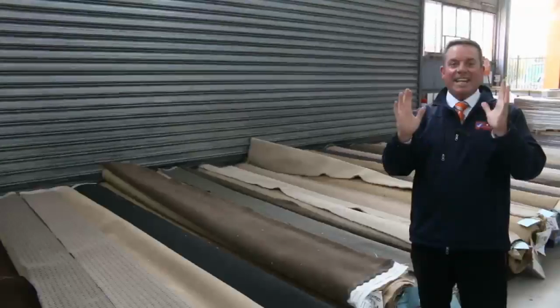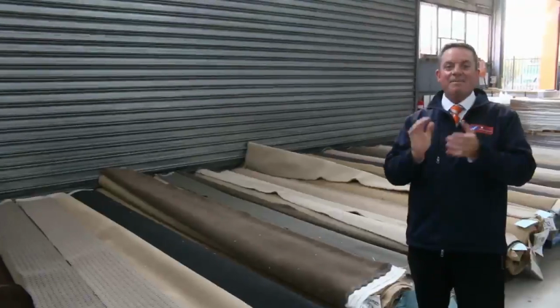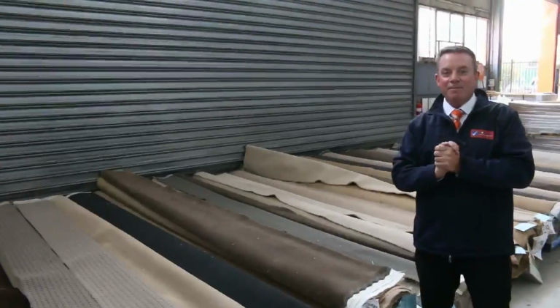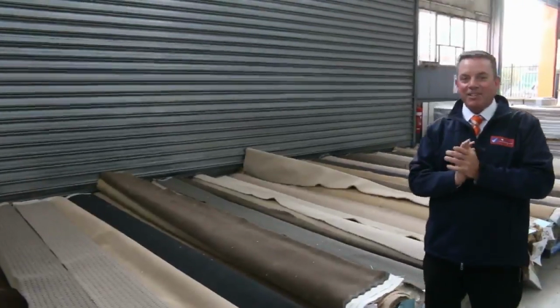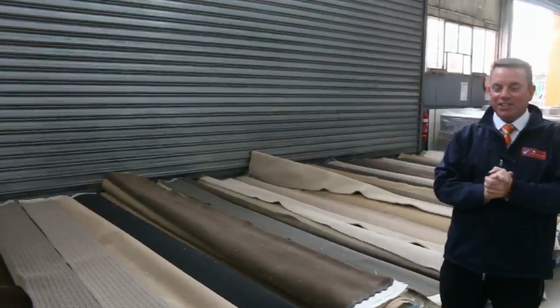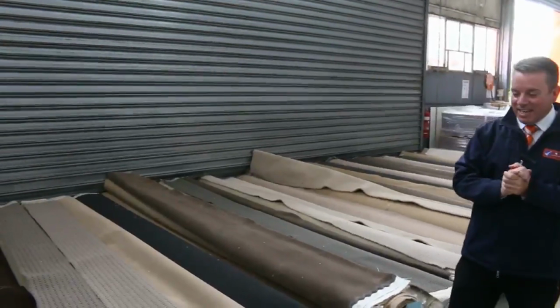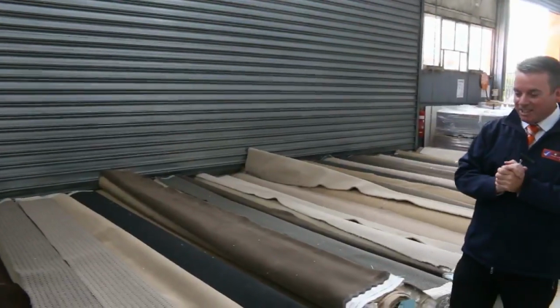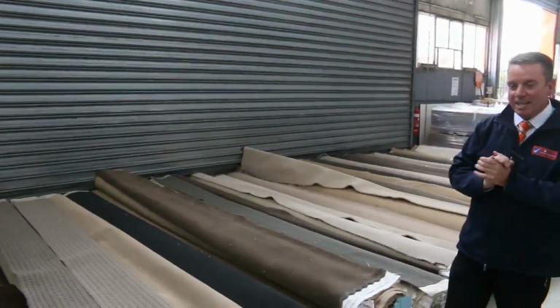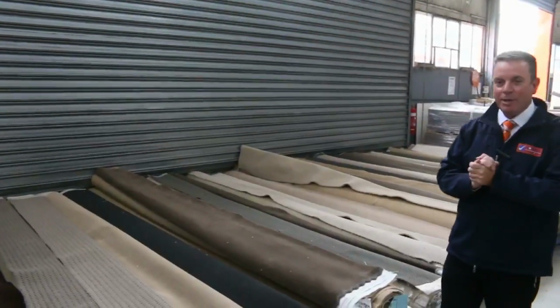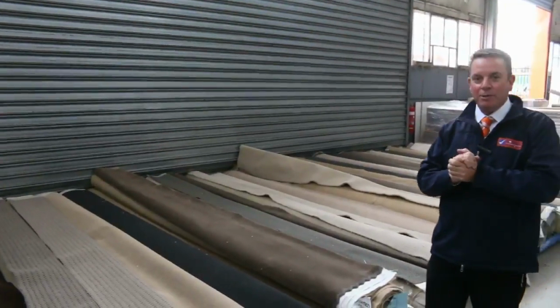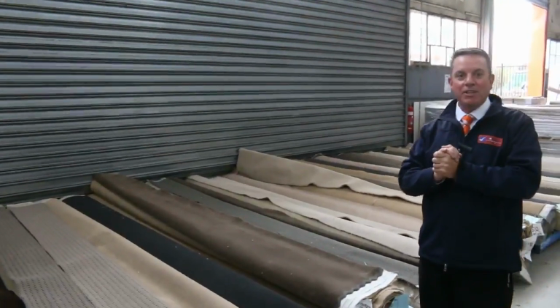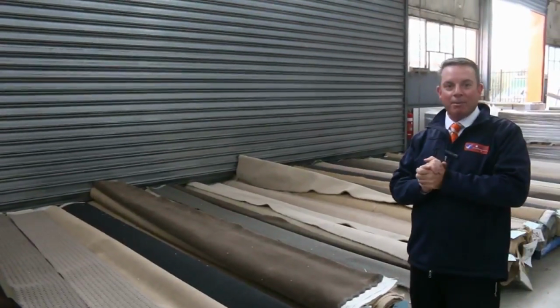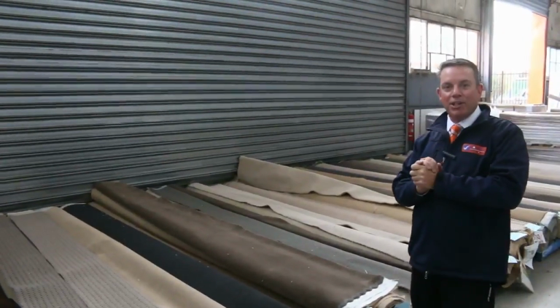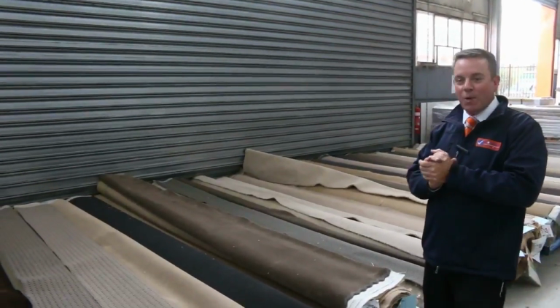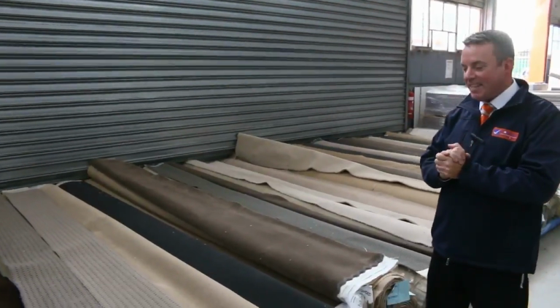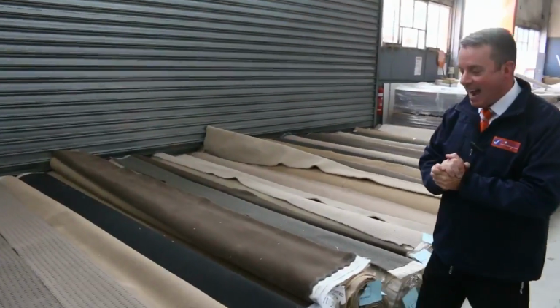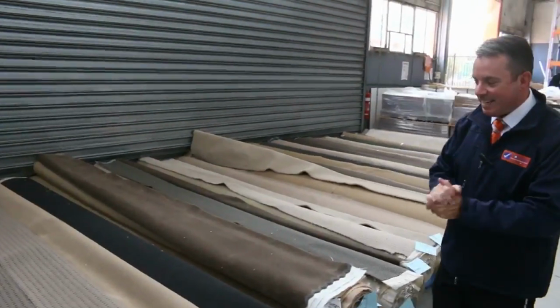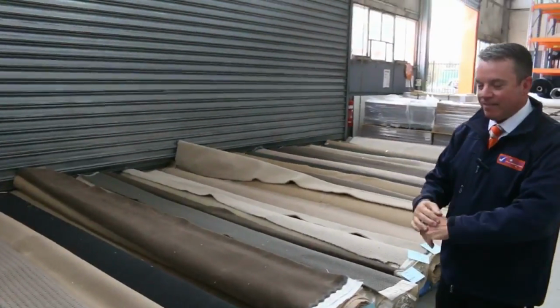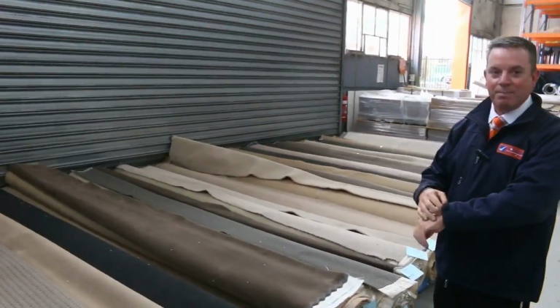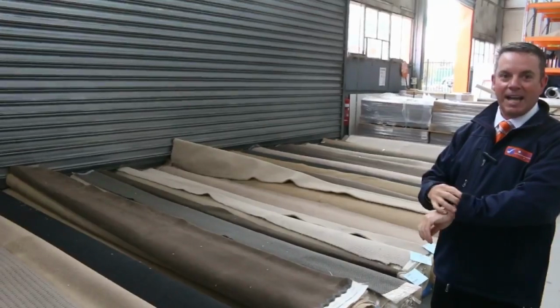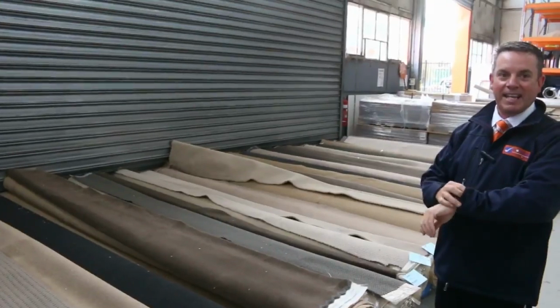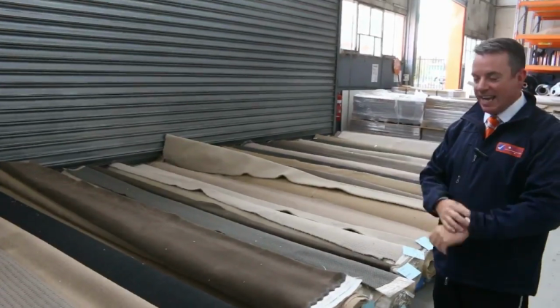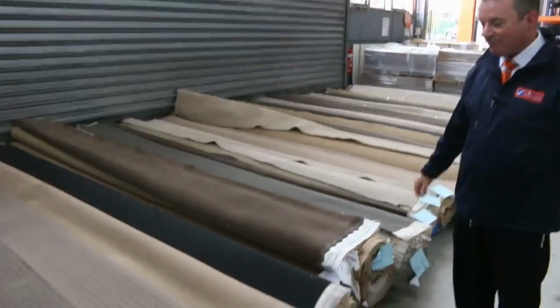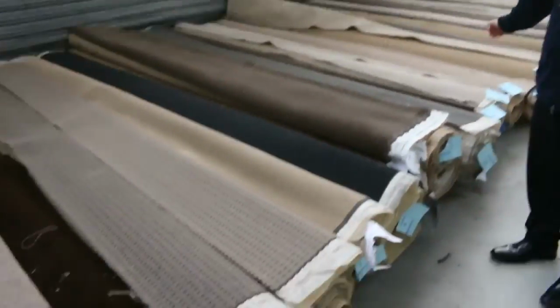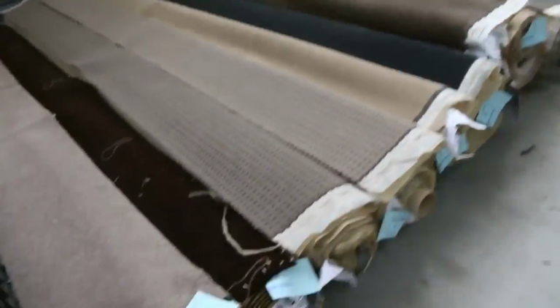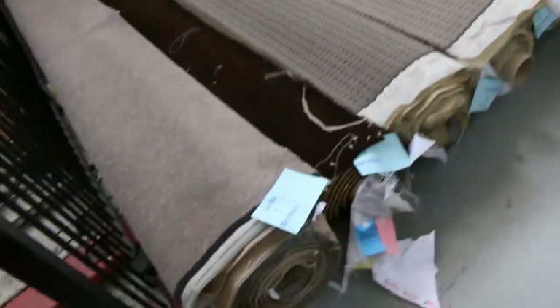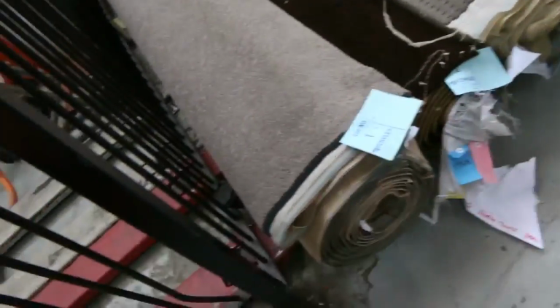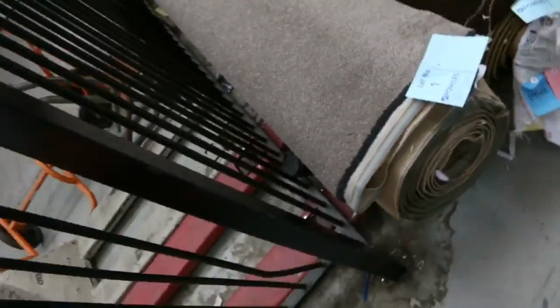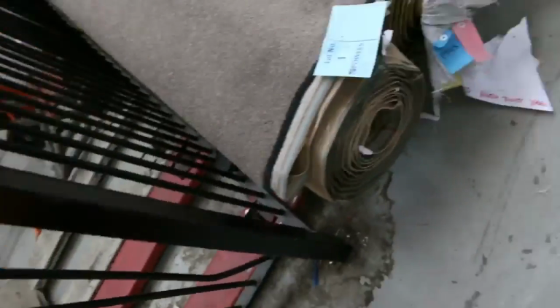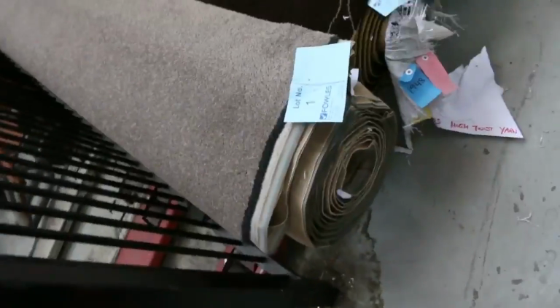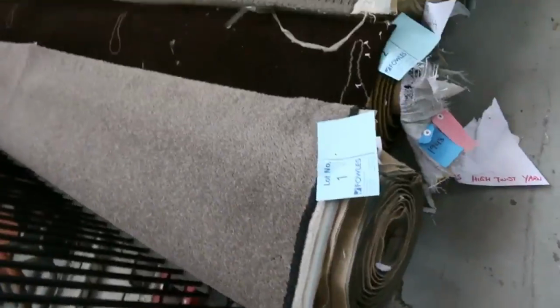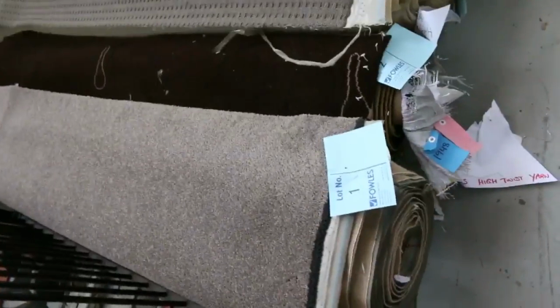G'day, I'm John from Fowles Auctions and Sales and I'm here to preview tomorrow's carpet auction. It's Wednesday the 18th of April at 10am. Let's start off with our roll-ins and off-cuts.